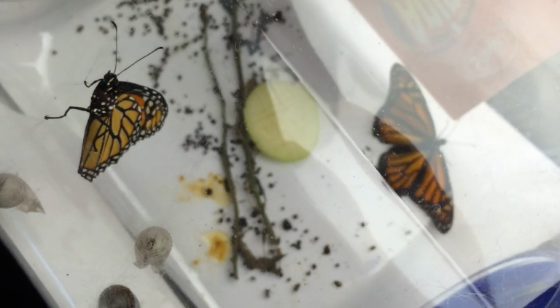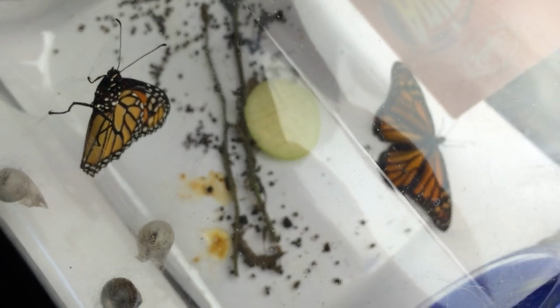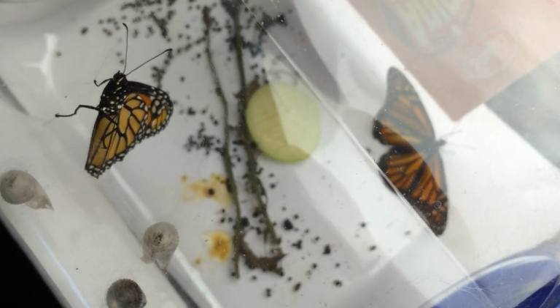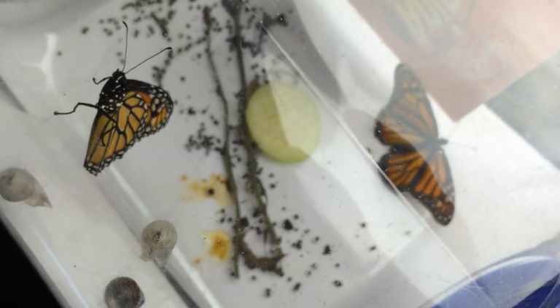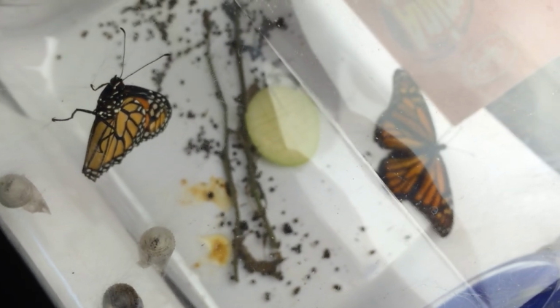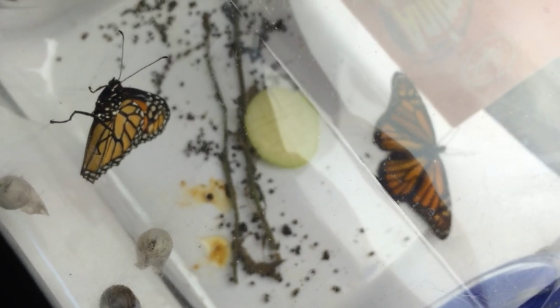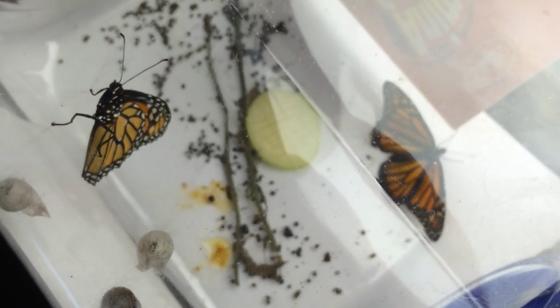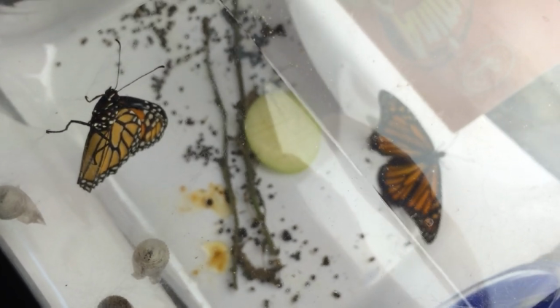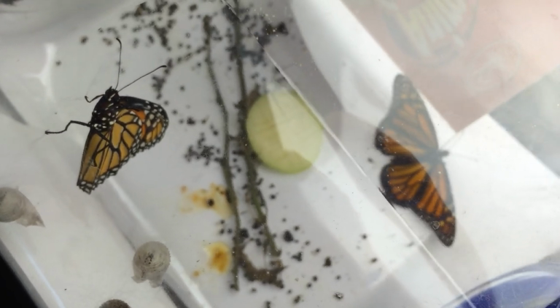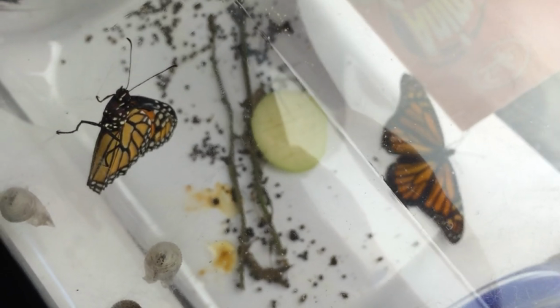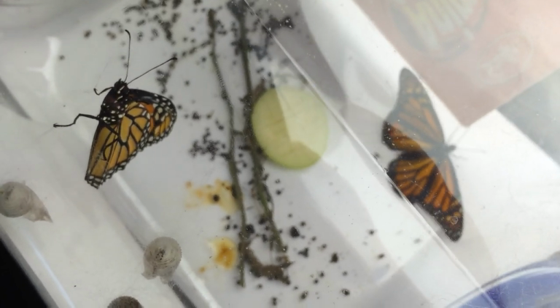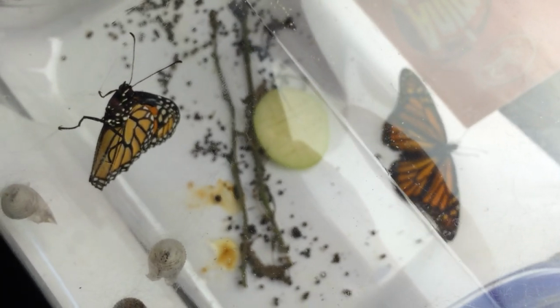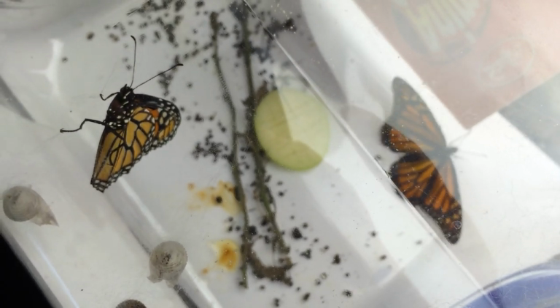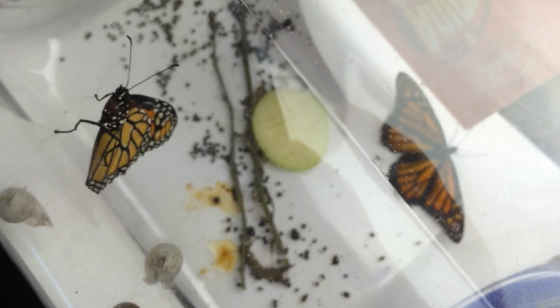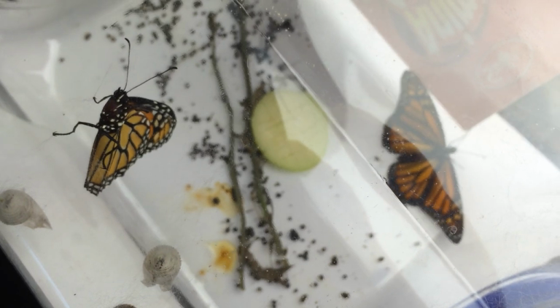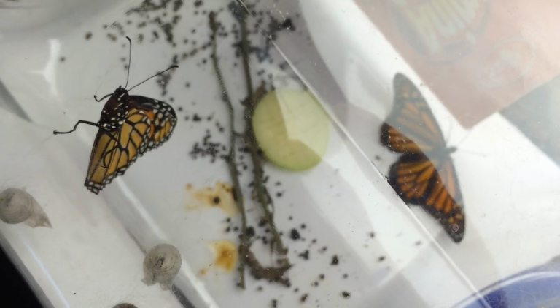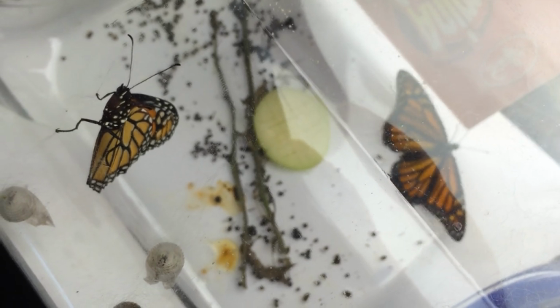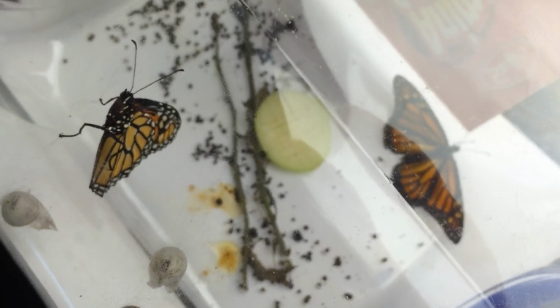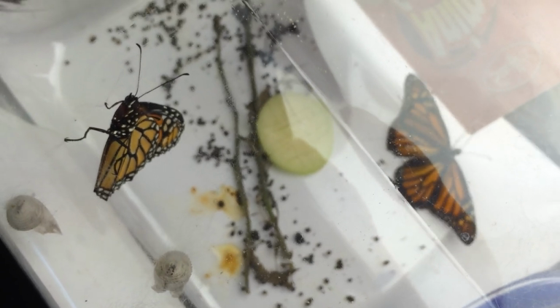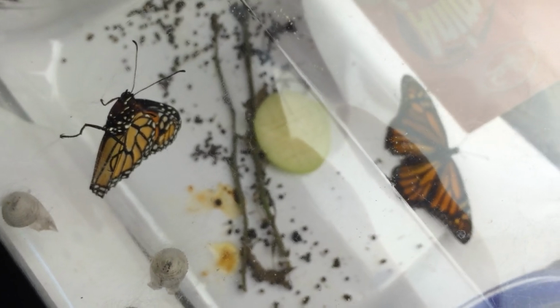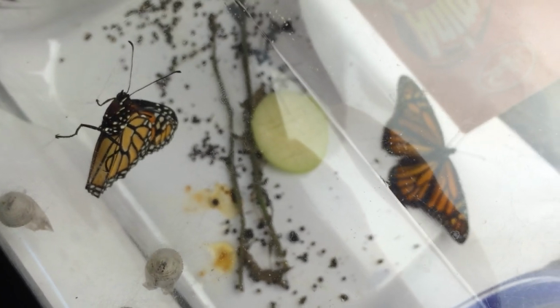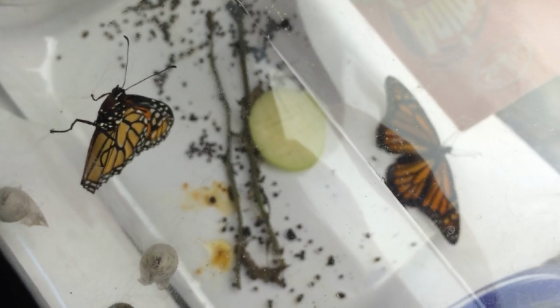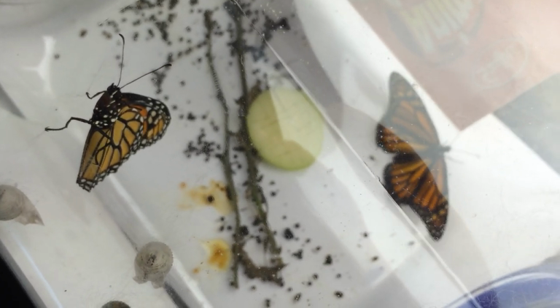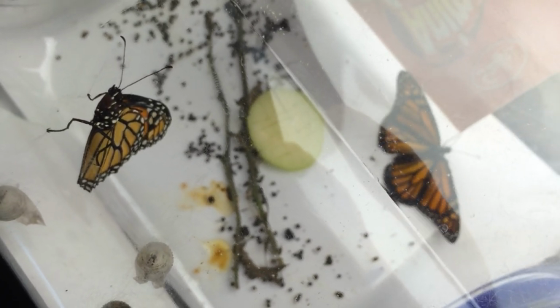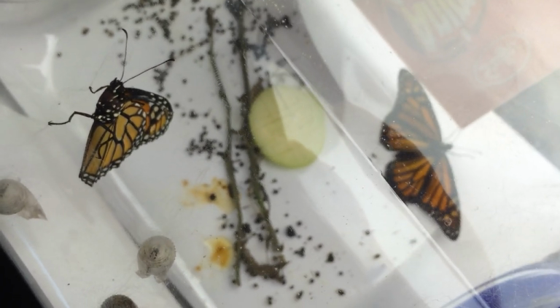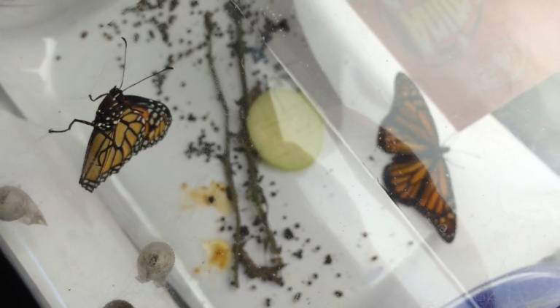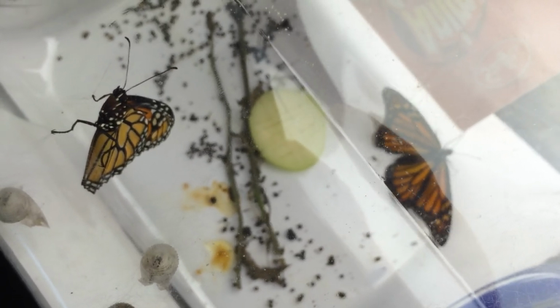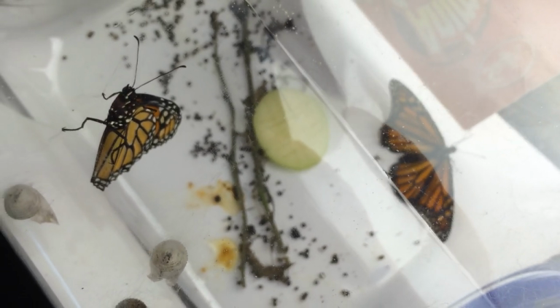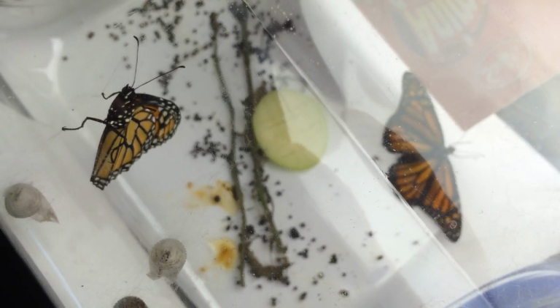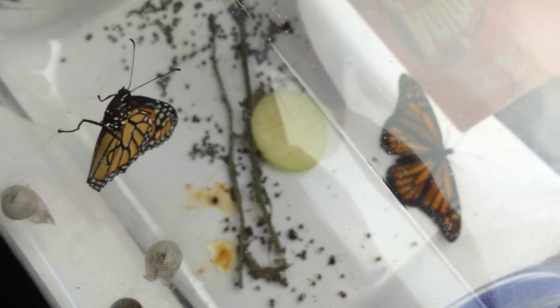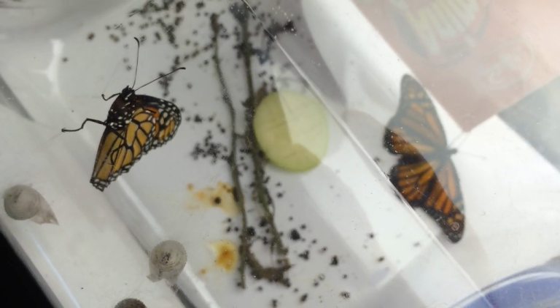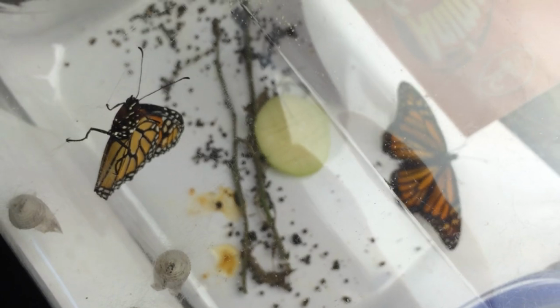Don't ask me what sex they are because I have no idea. This is Richard Walker at the Big Bear Studios, signing off until the next project.